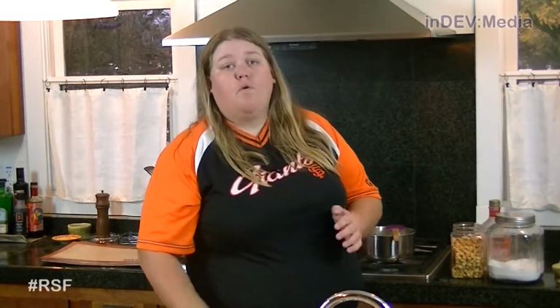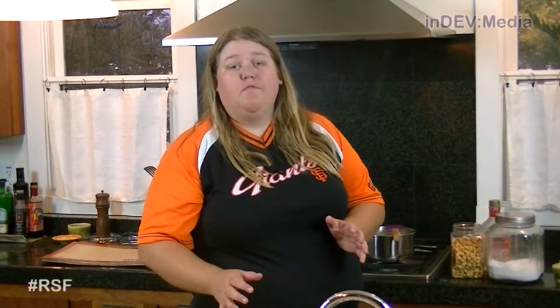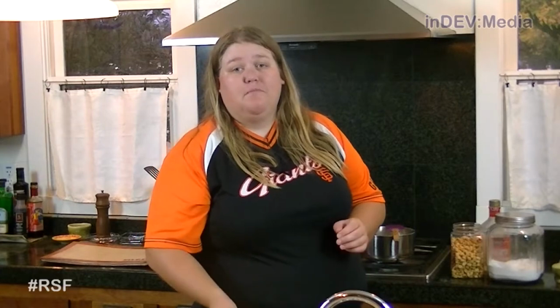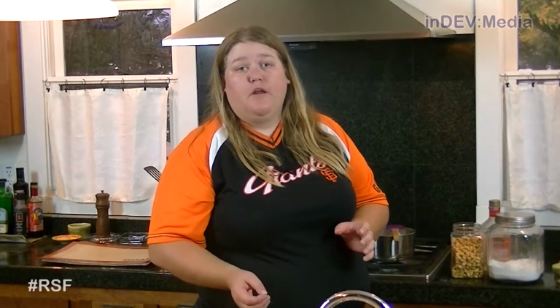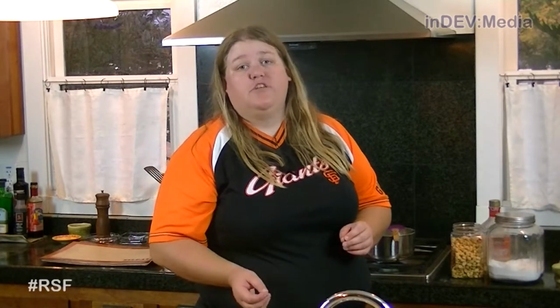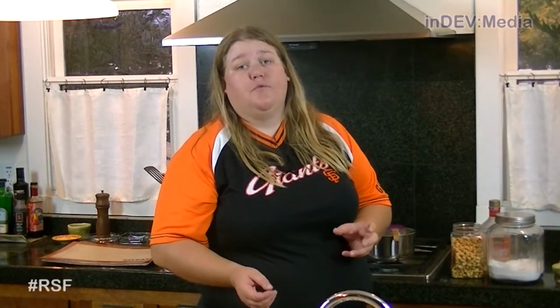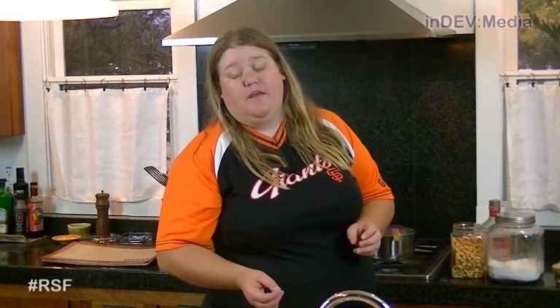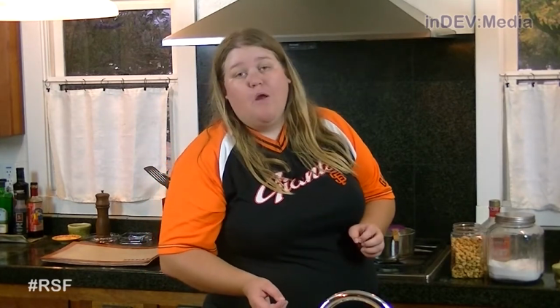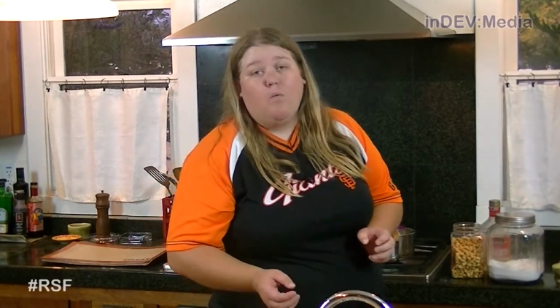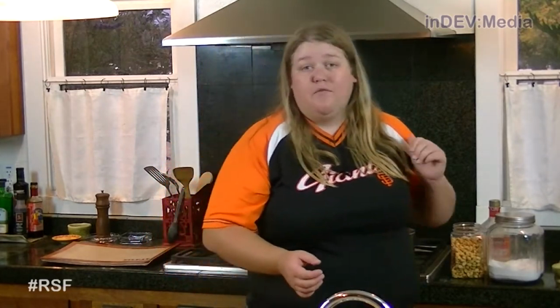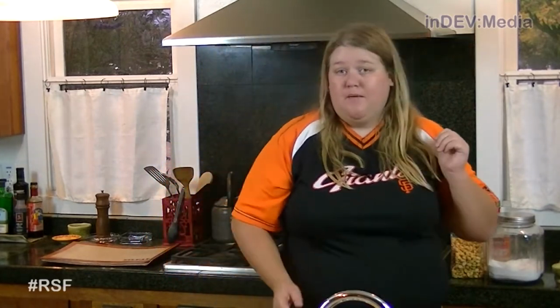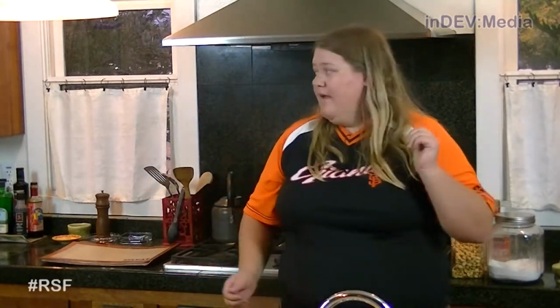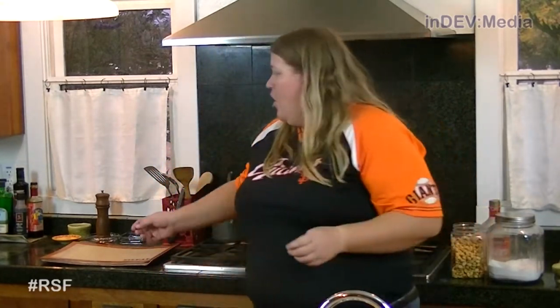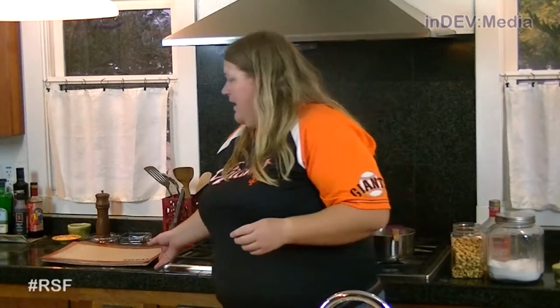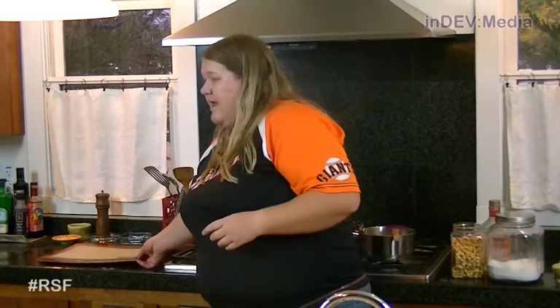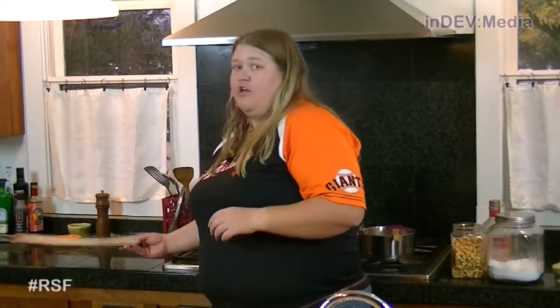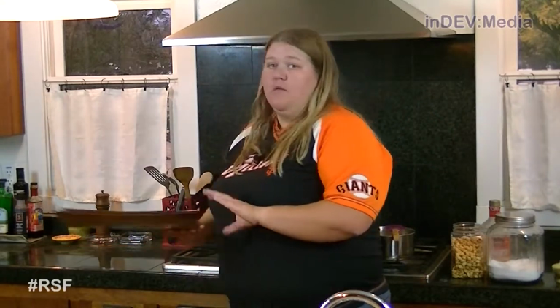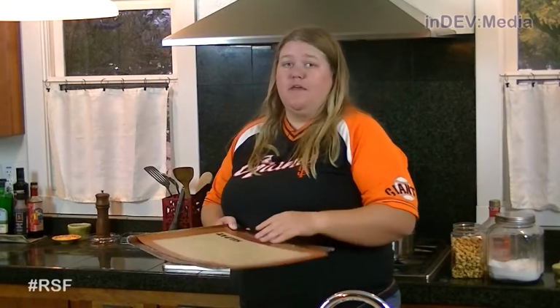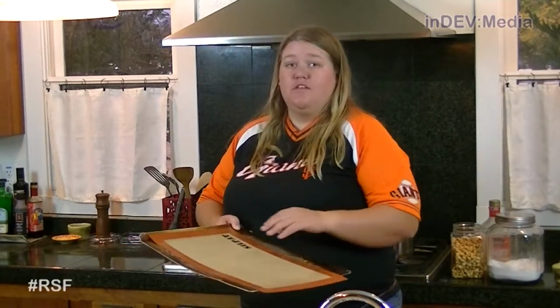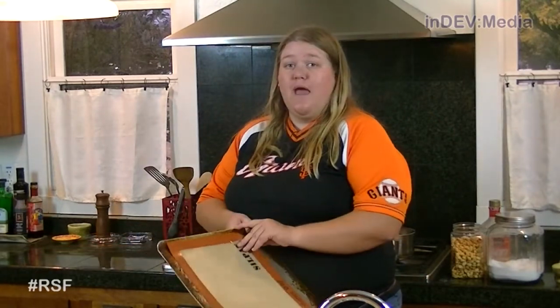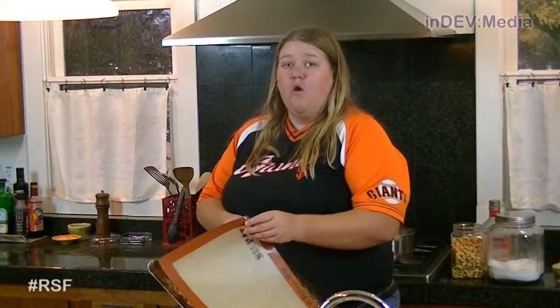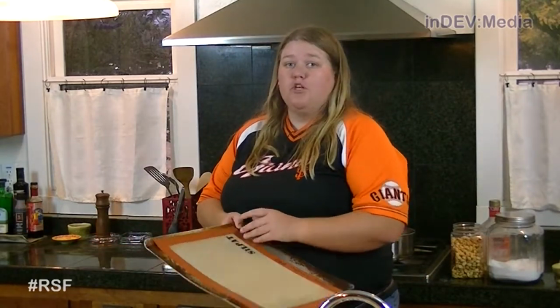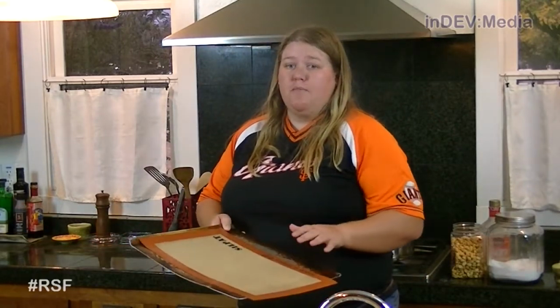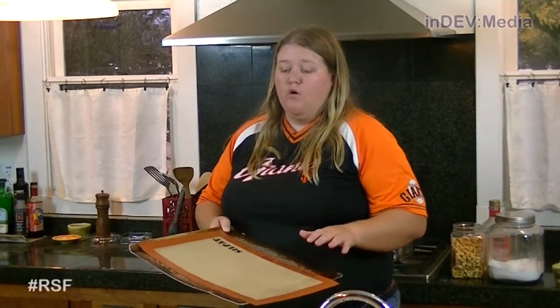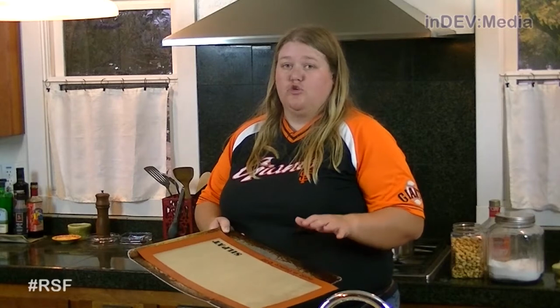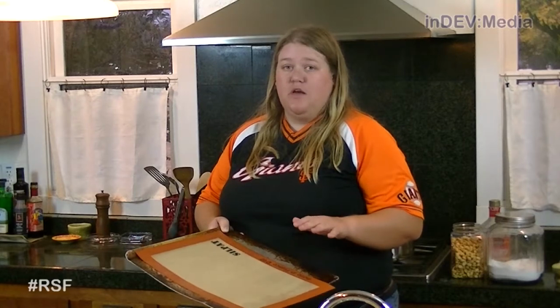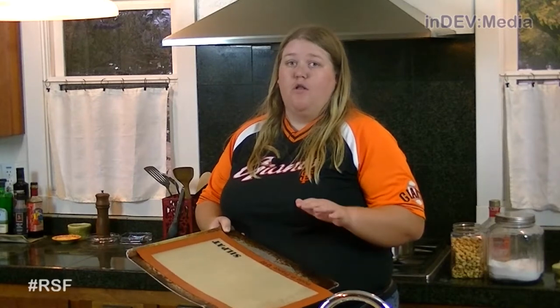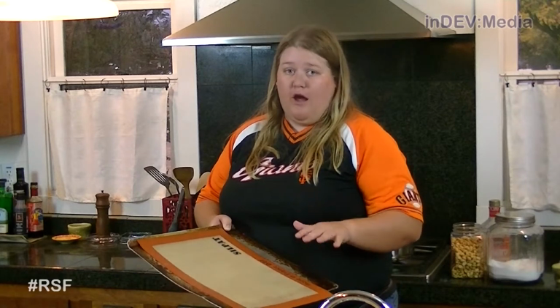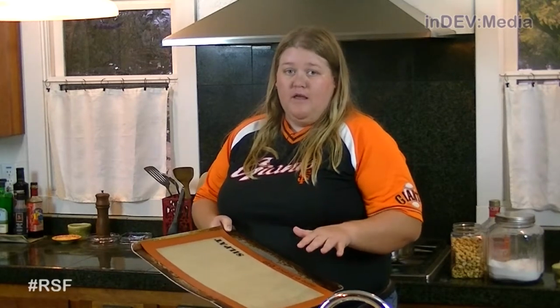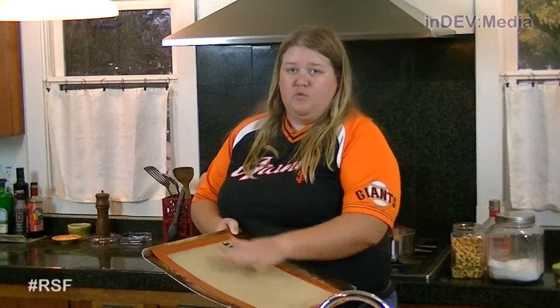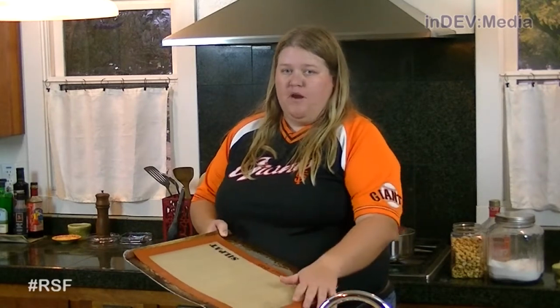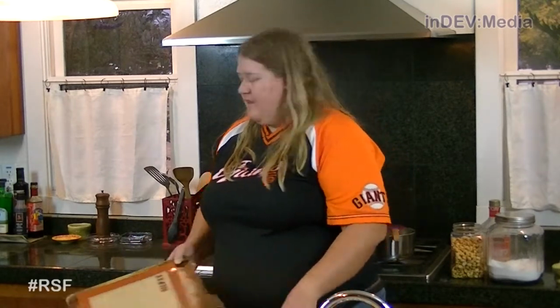We're gonna wait for it to get up to 300 degrees, stirring frequently. While we're waiting for it to get up that high, we're gonna get a cookie sheet with either a silpat or parchment paper, or just grease it up a lot, because we're gonna pour it out on this.